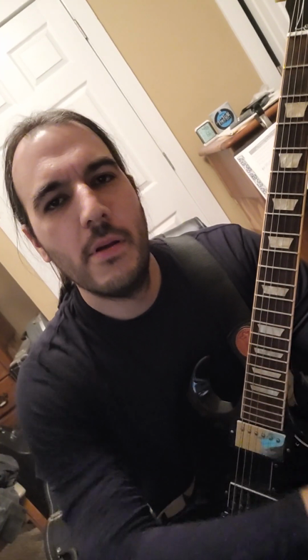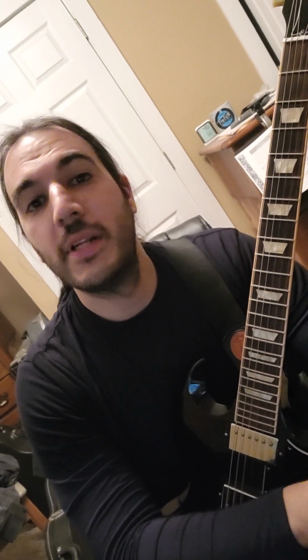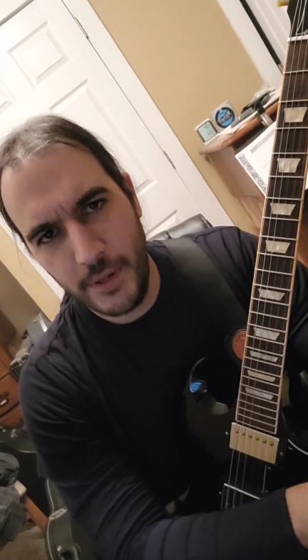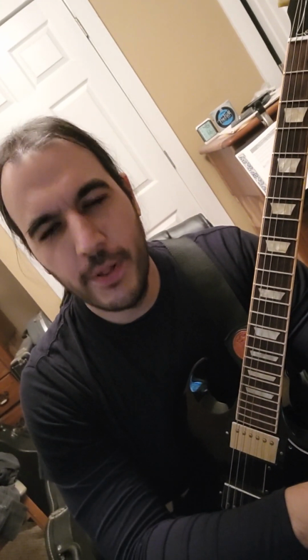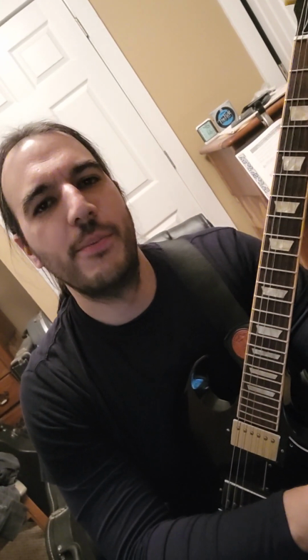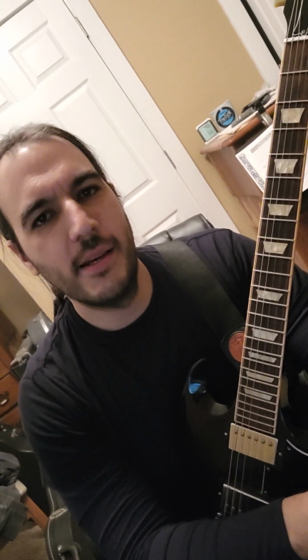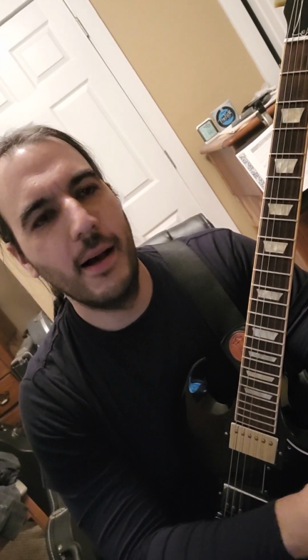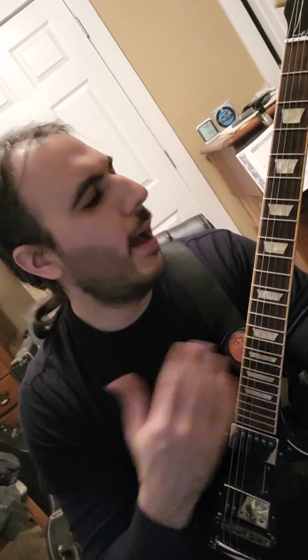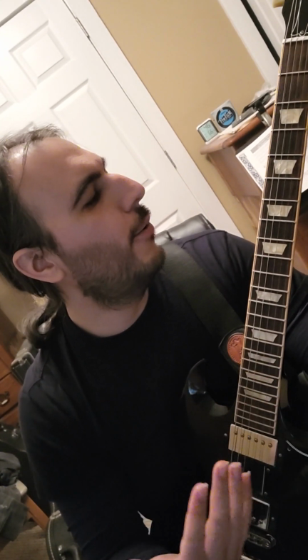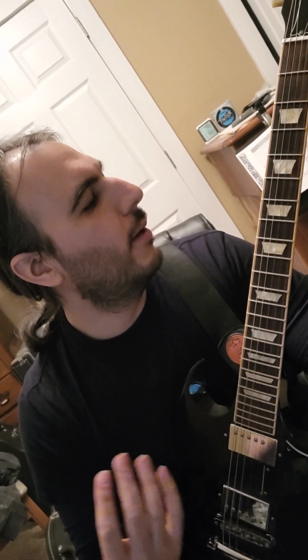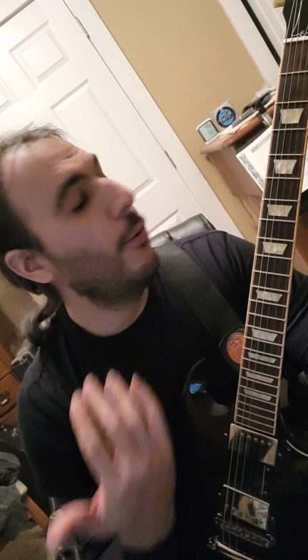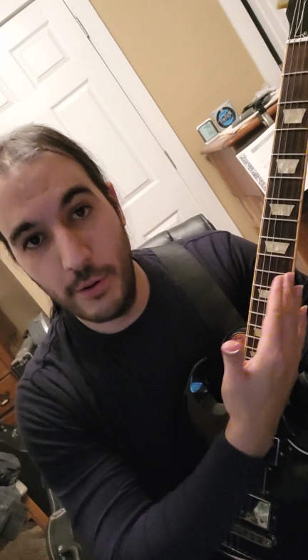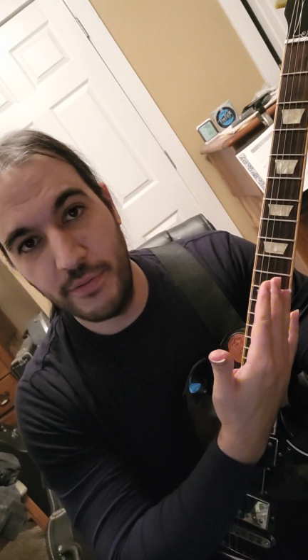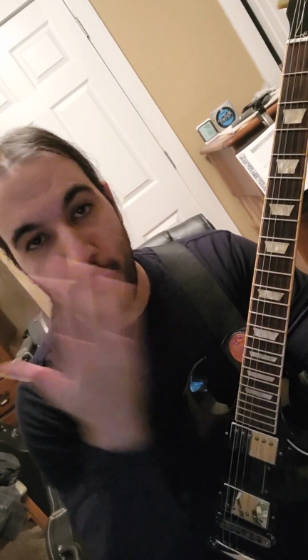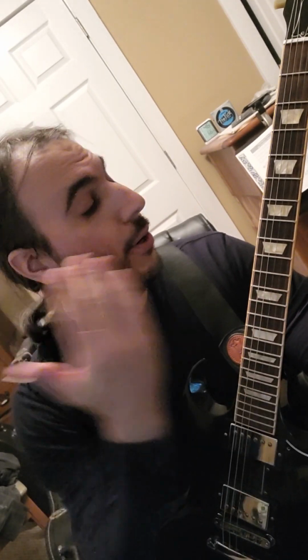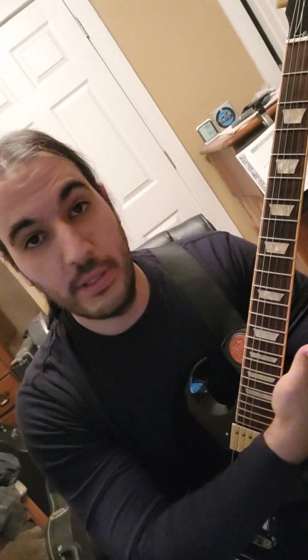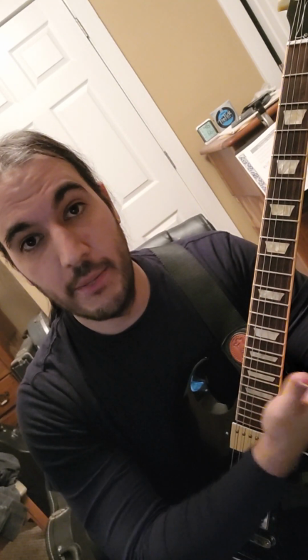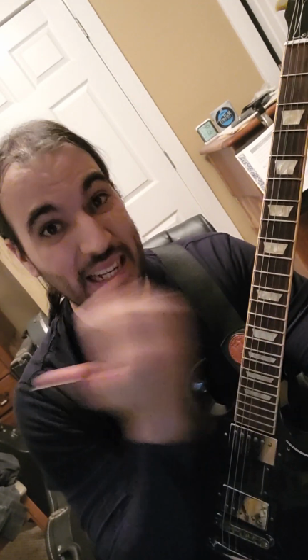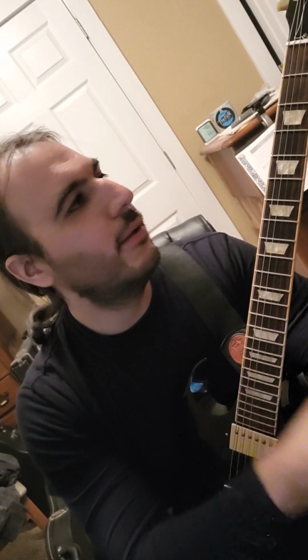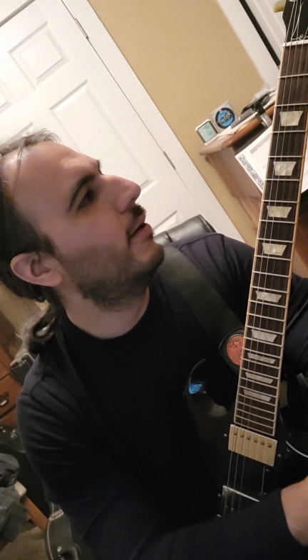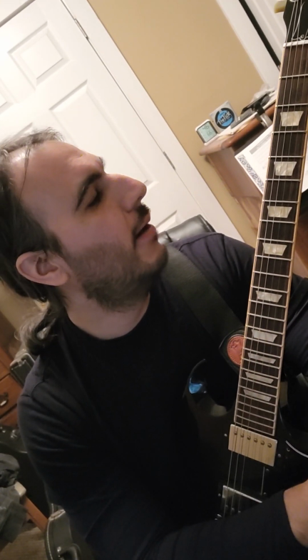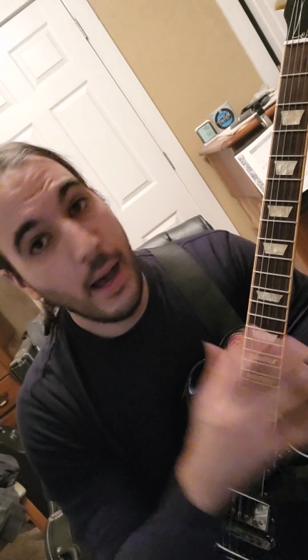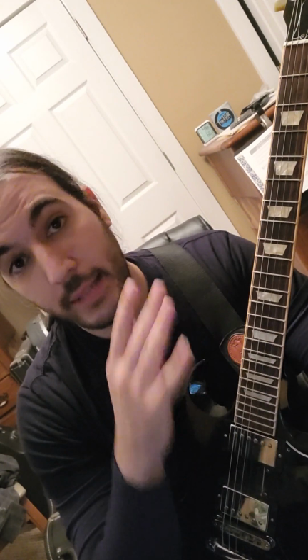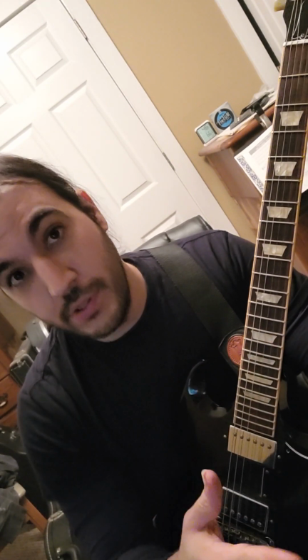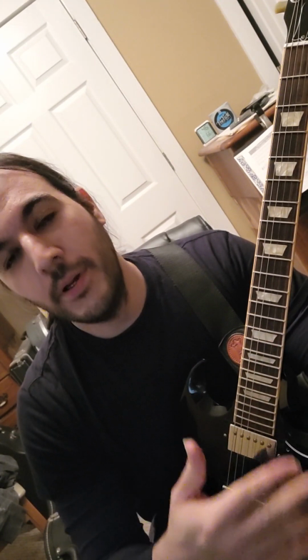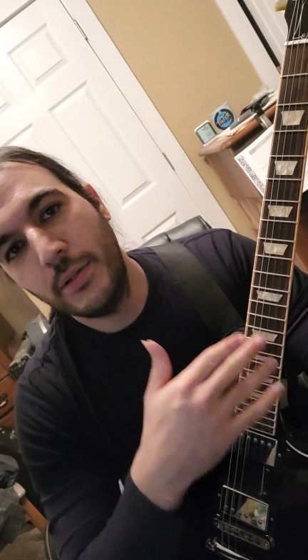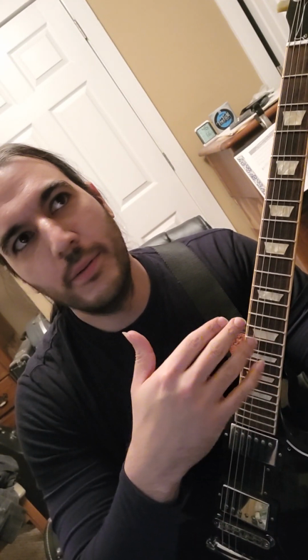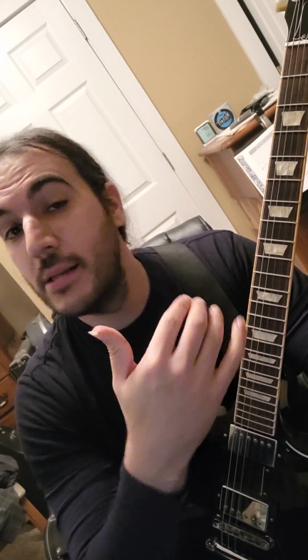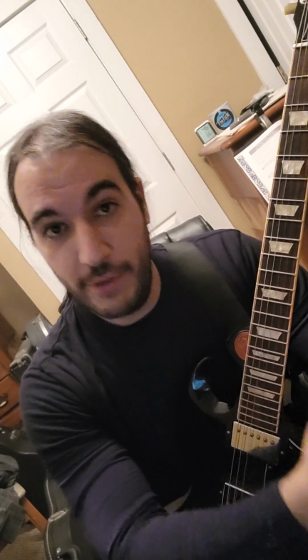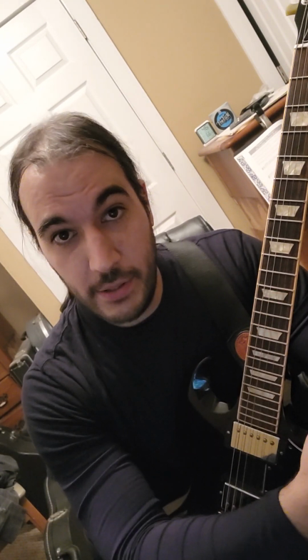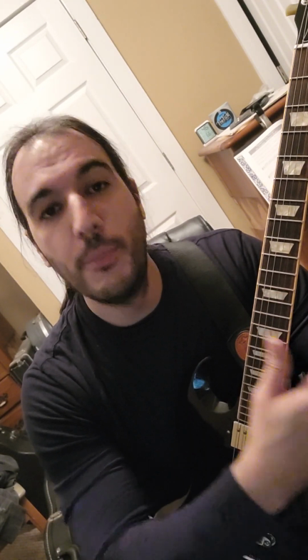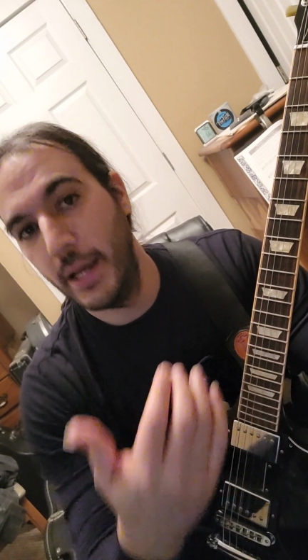For today's video, I want to give some insight on how knowing the notes of the fretboard before you actually play them — actually naming the note in your head — allows you to not necessarily be faster, but more creative.